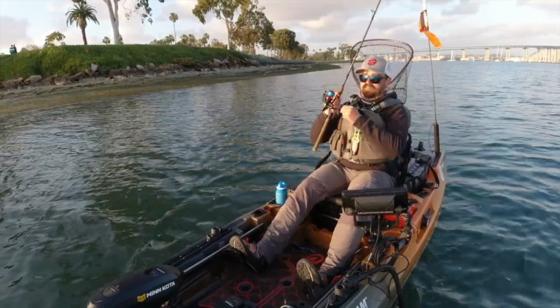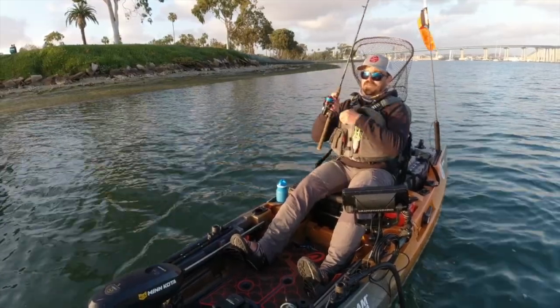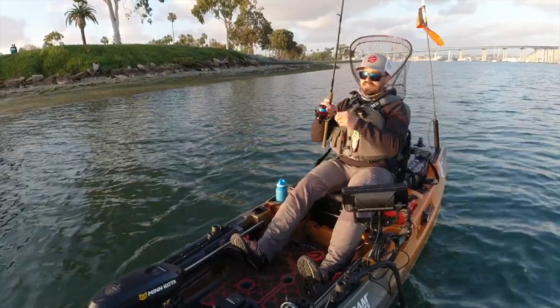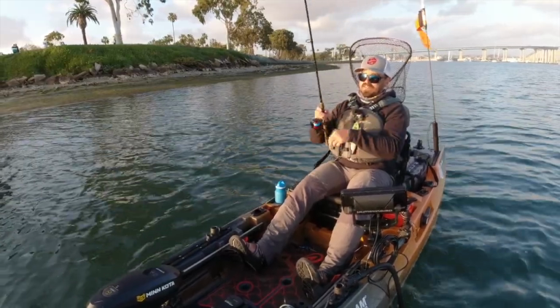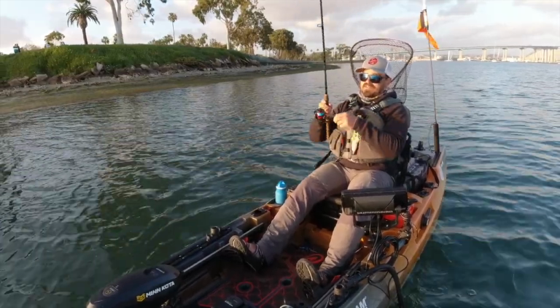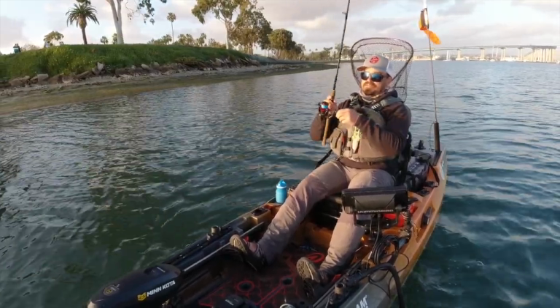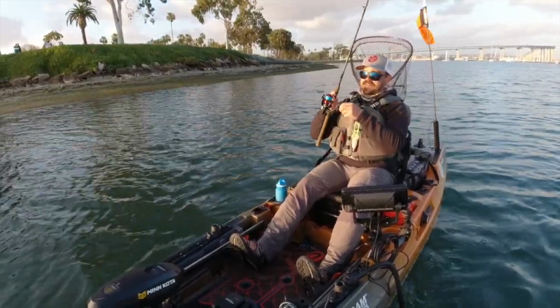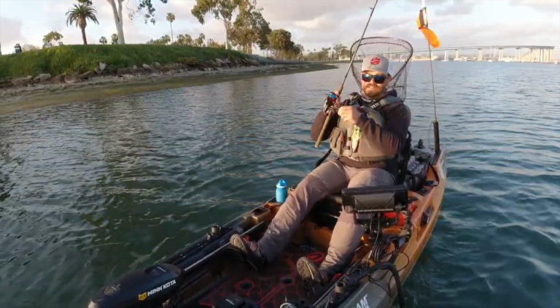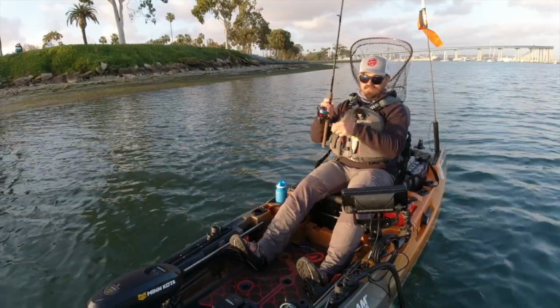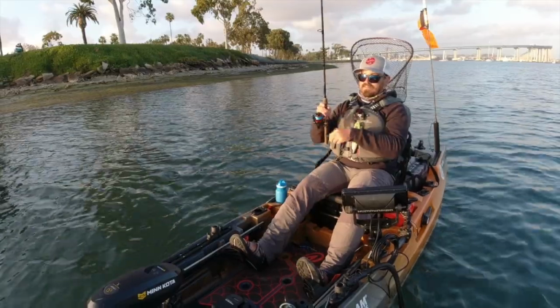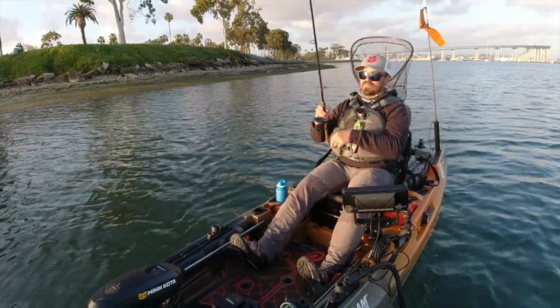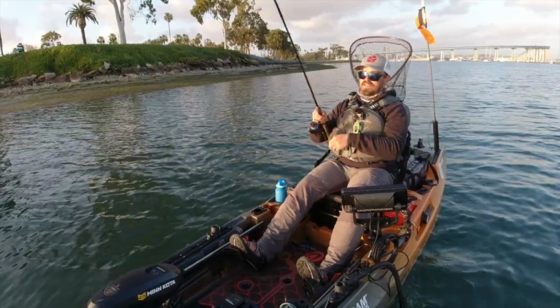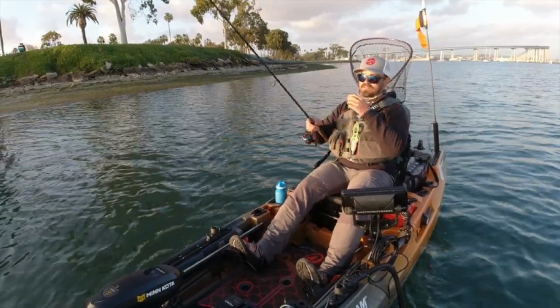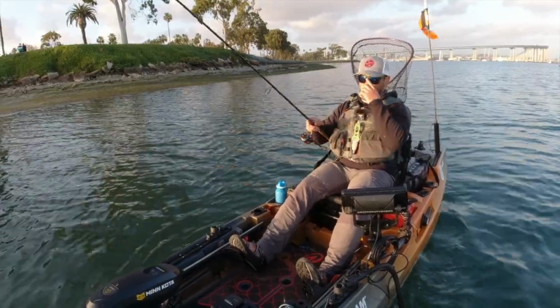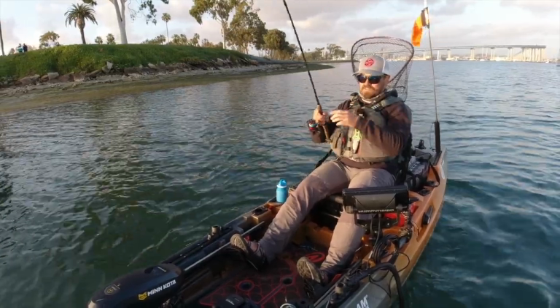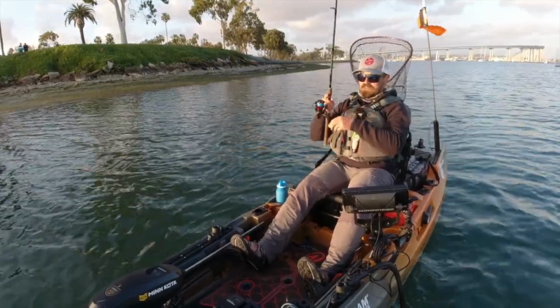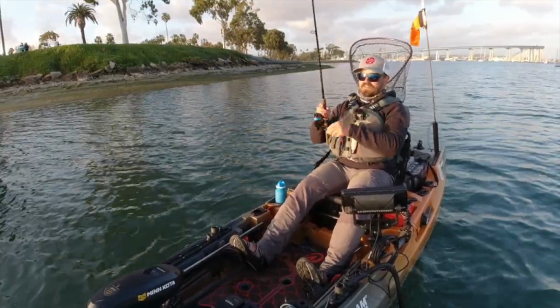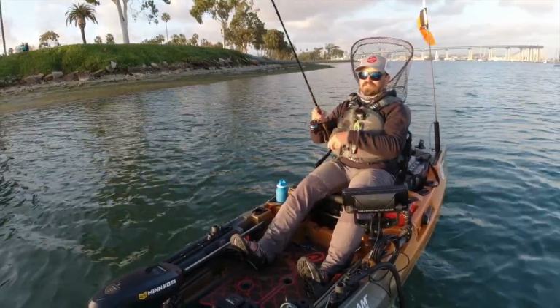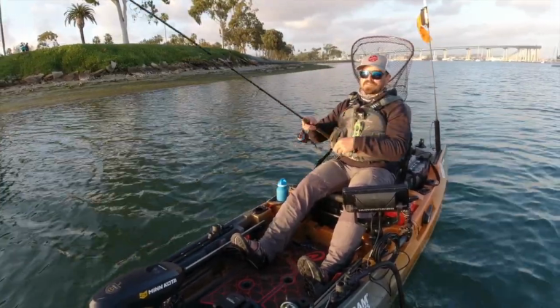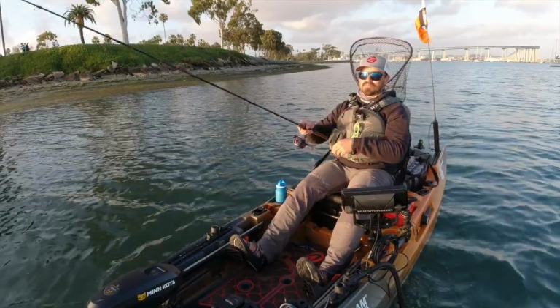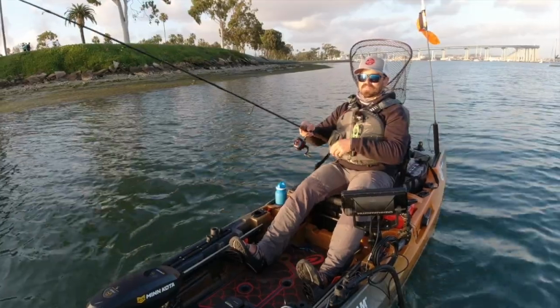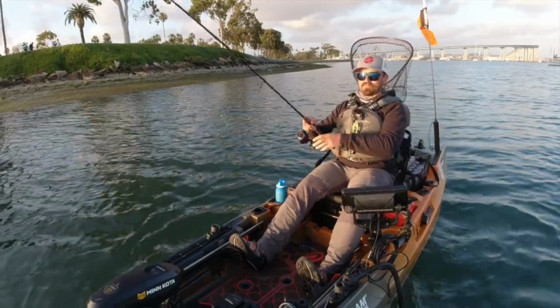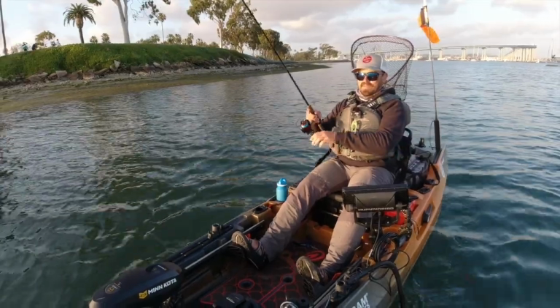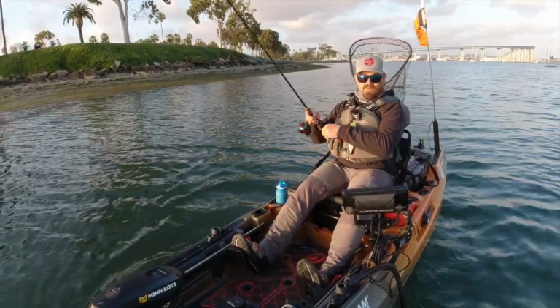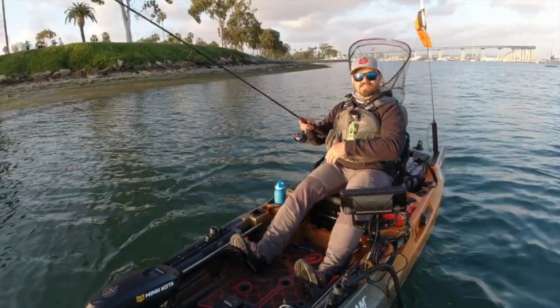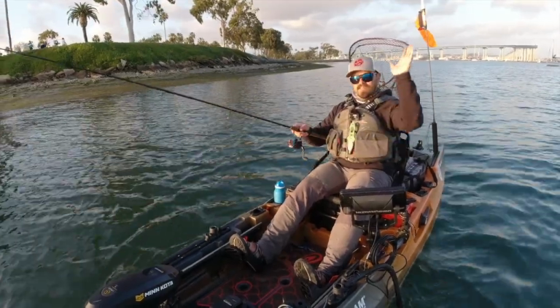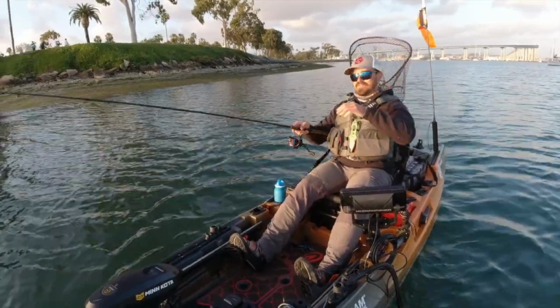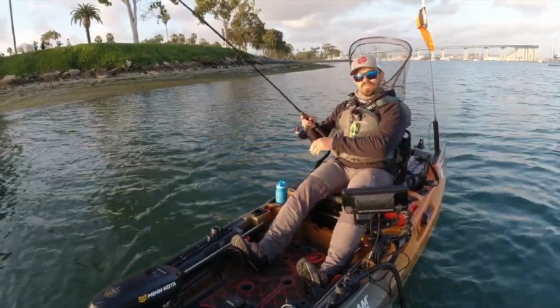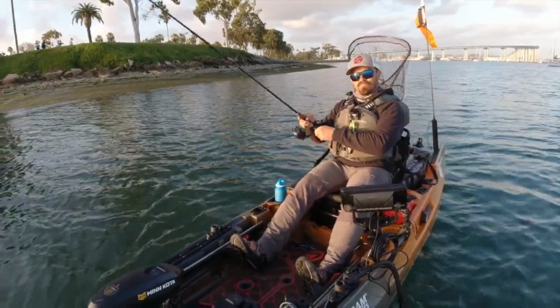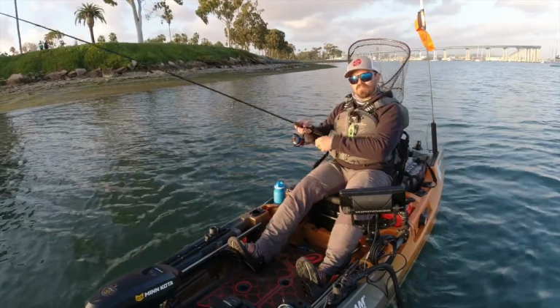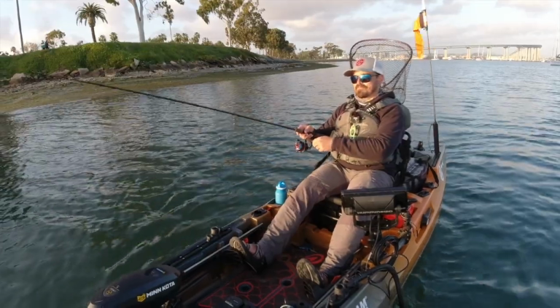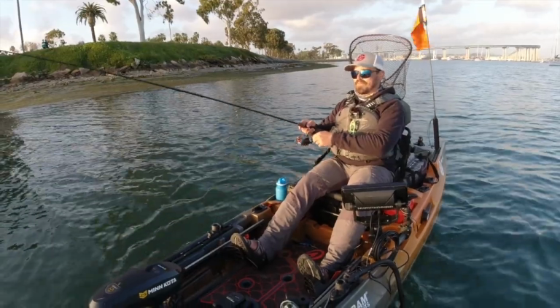The drag system works great. I've got some really big calico bass on this thing and it's done very well handling those fish, especially in a lot of current and tidal movement. All right guys, I'll see you next time. Just remember: fish smarter, not harder.